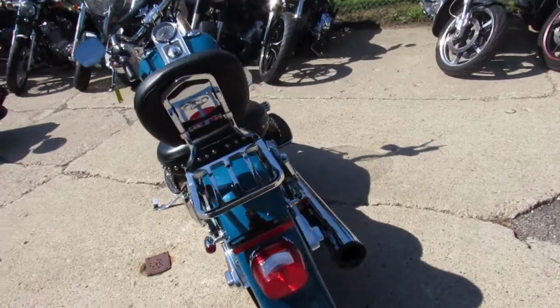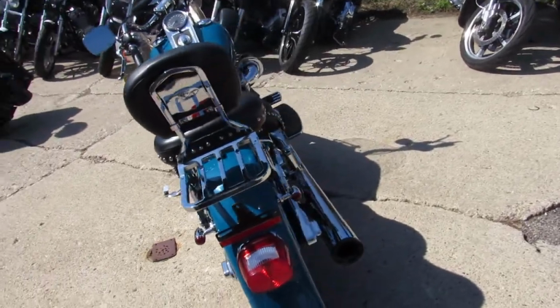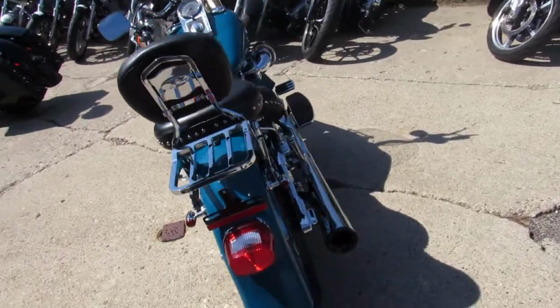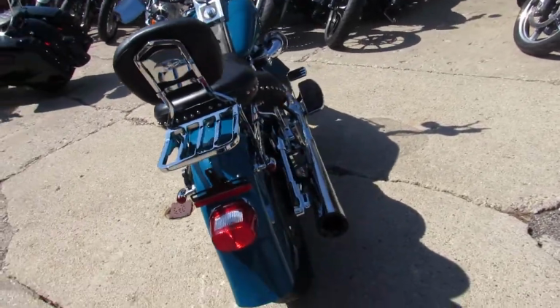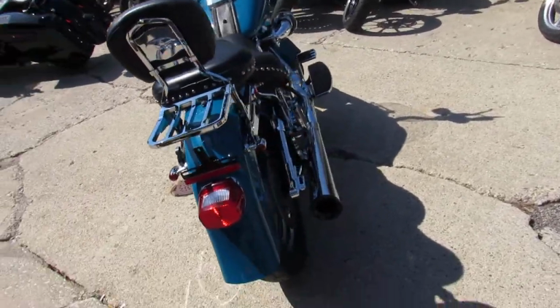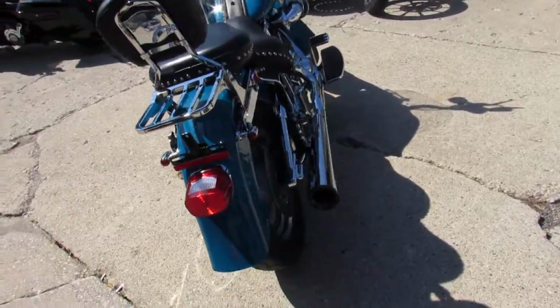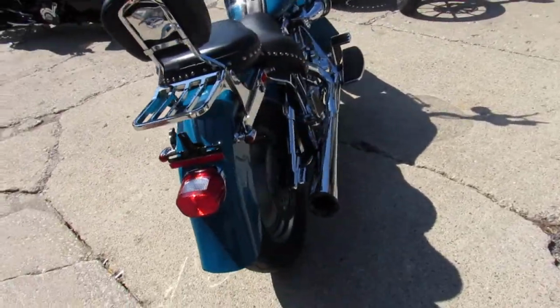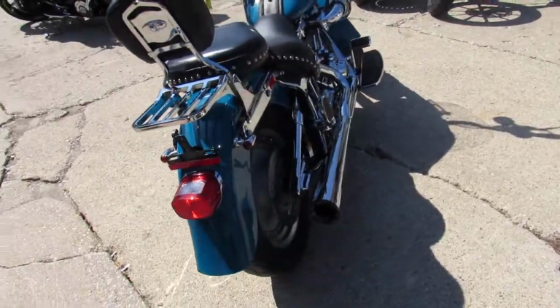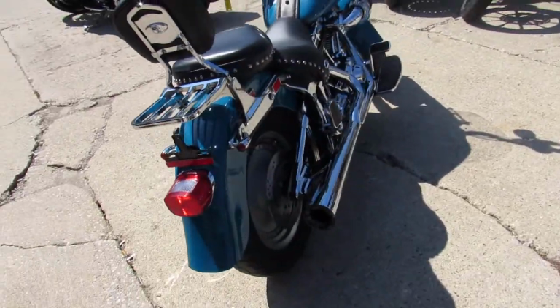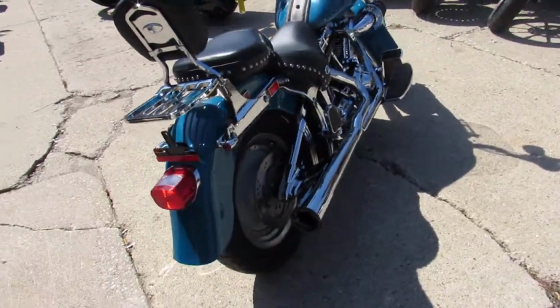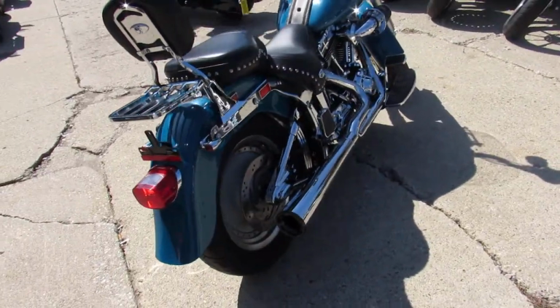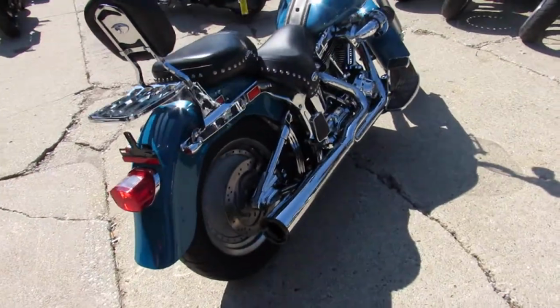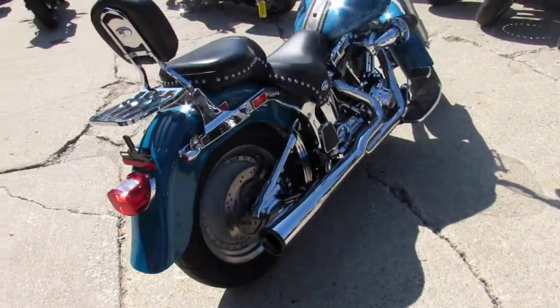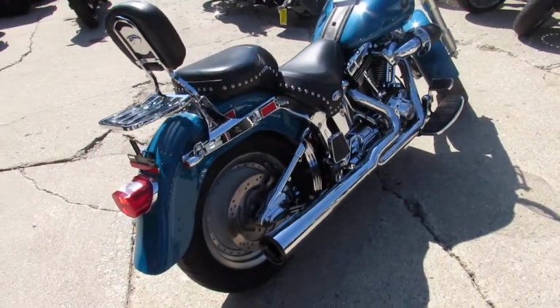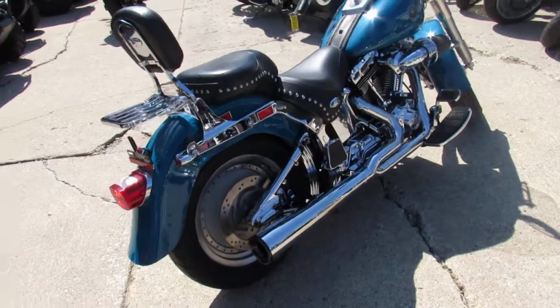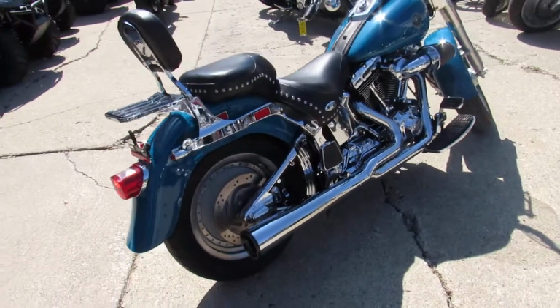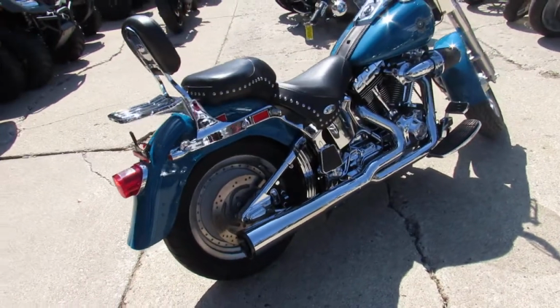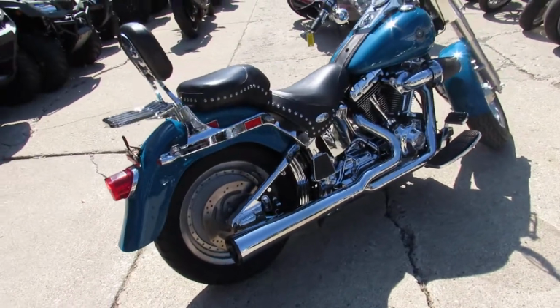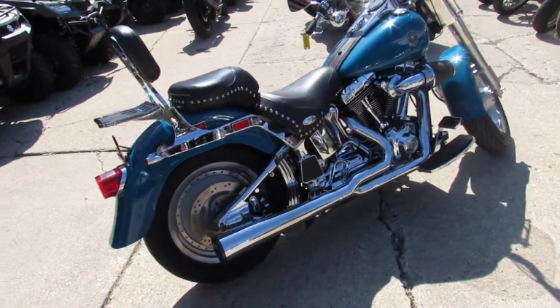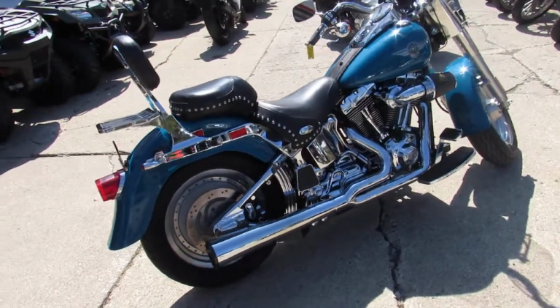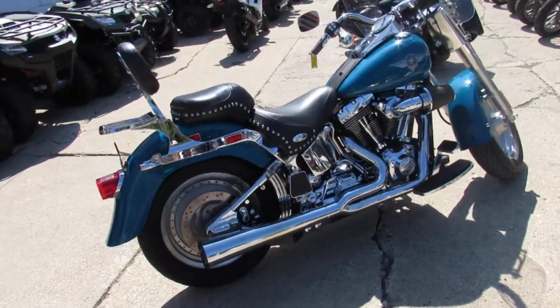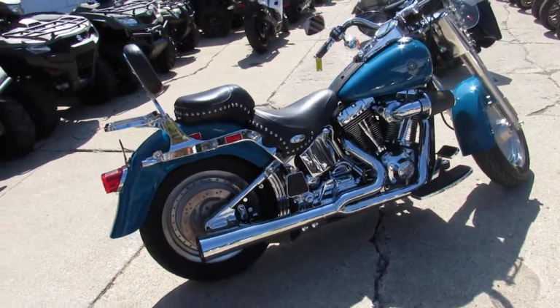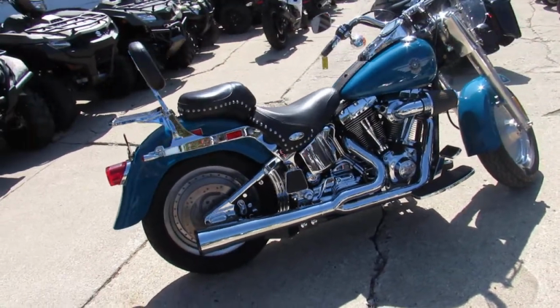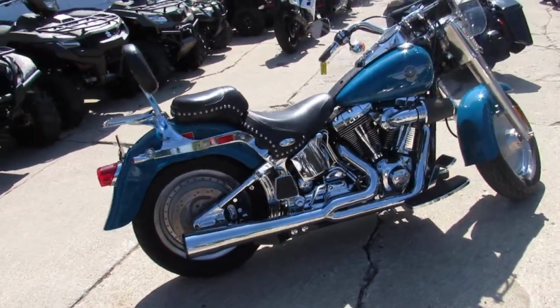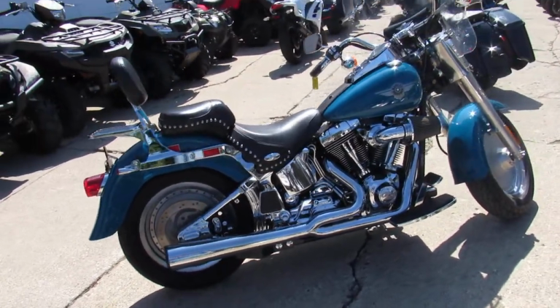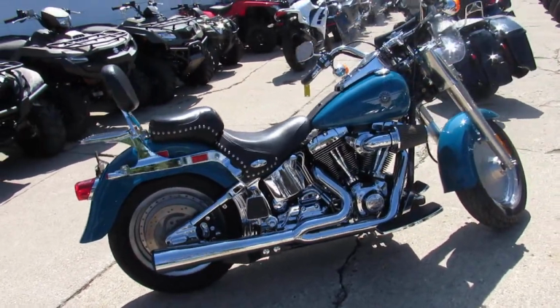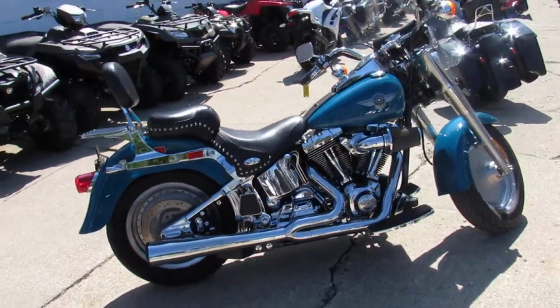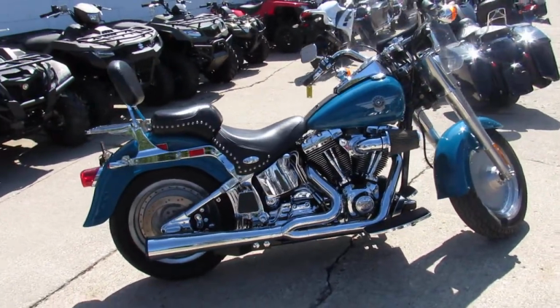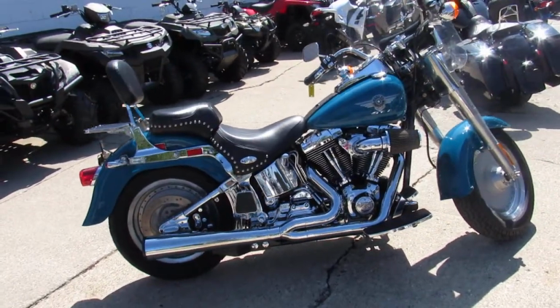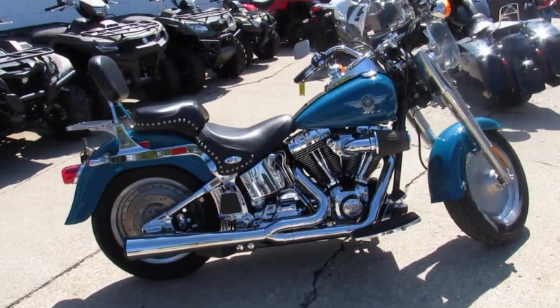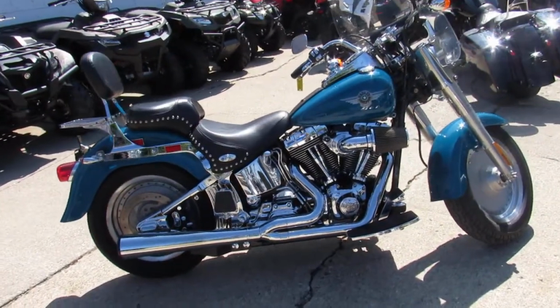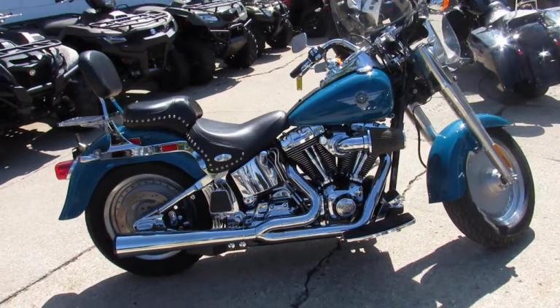We've got guaranteed financing, leasing programs, and layaway programs, and your trades are always welcome. Give us a call at 810-648-9500.